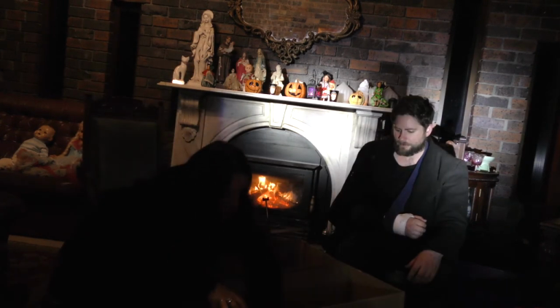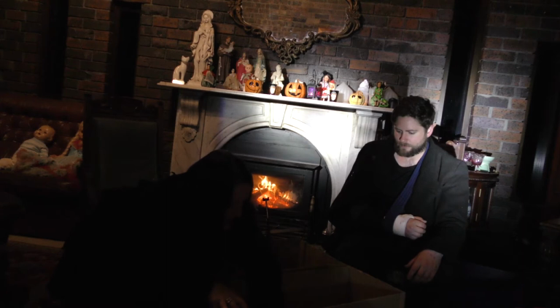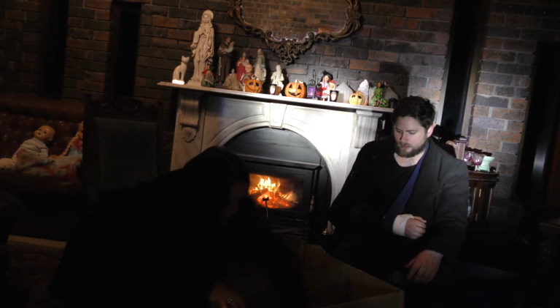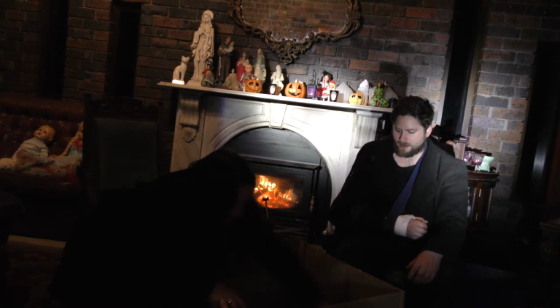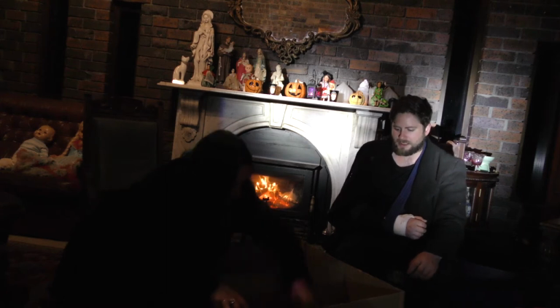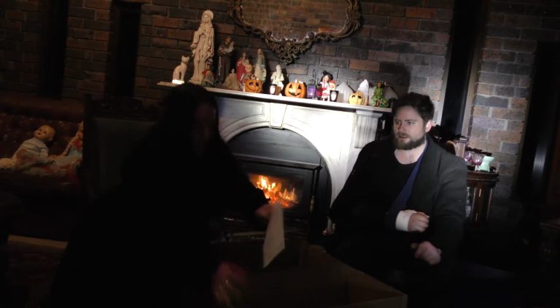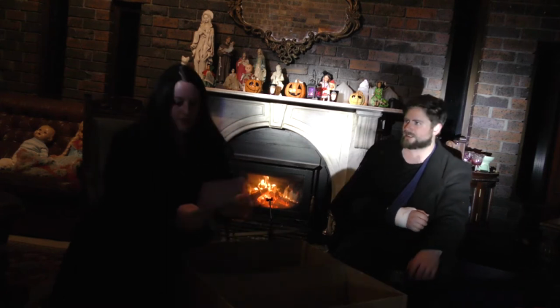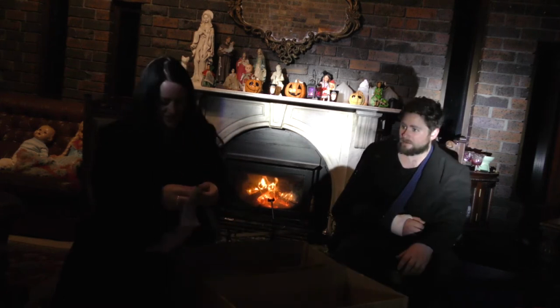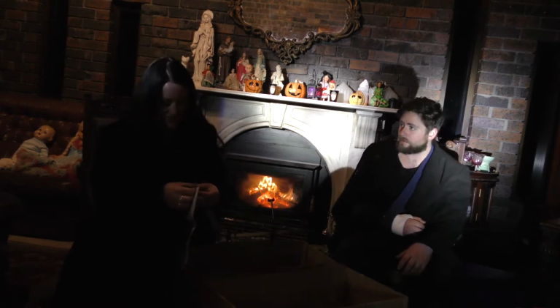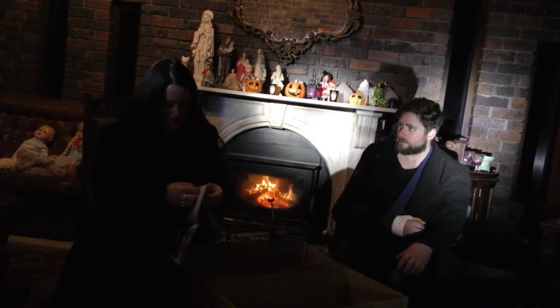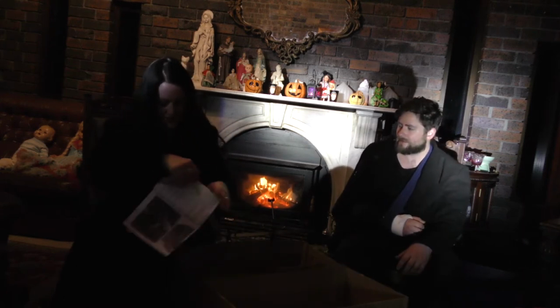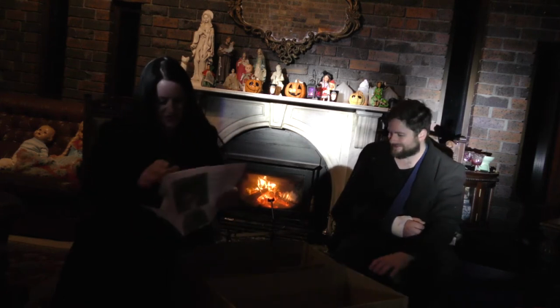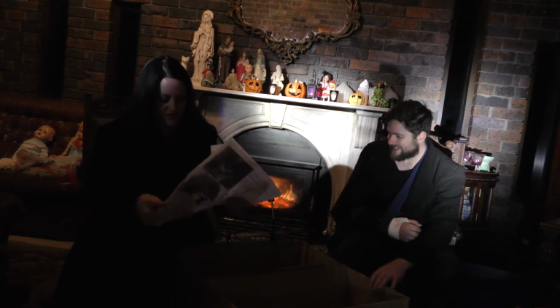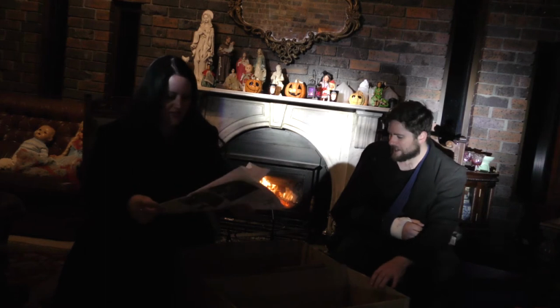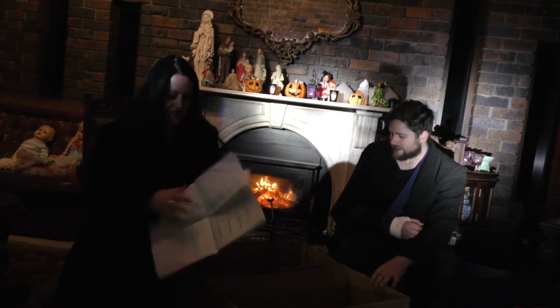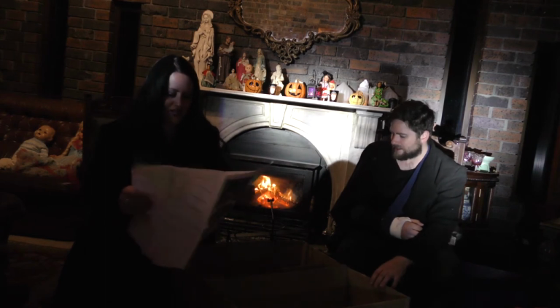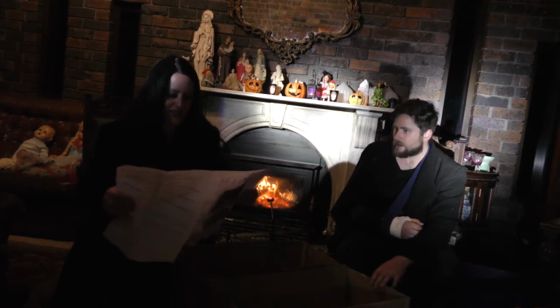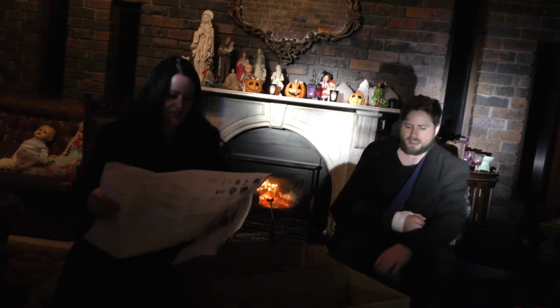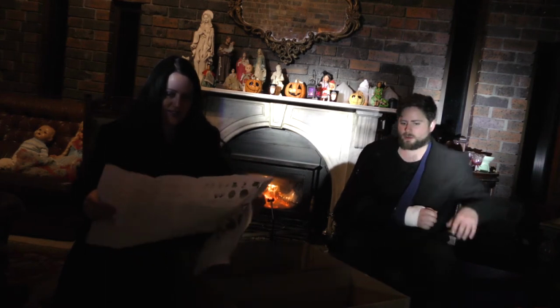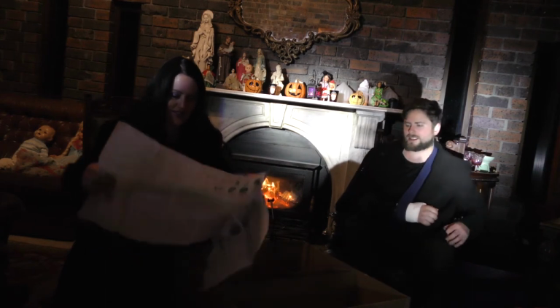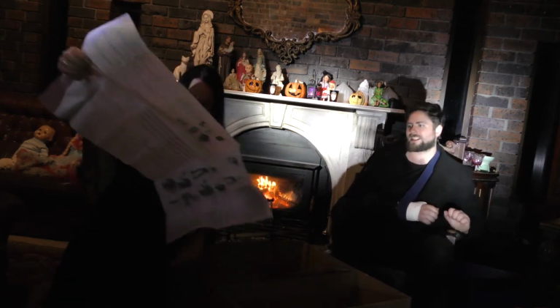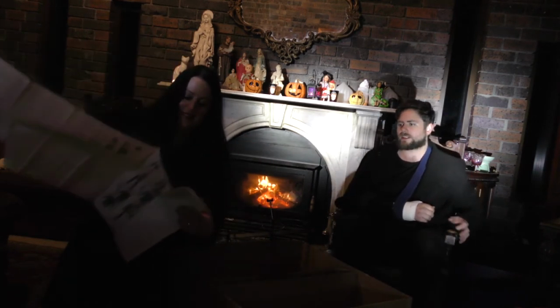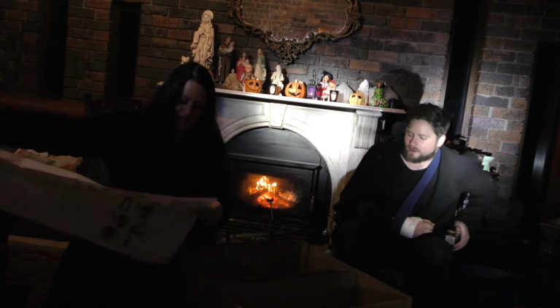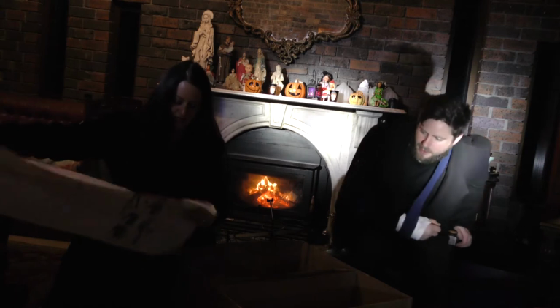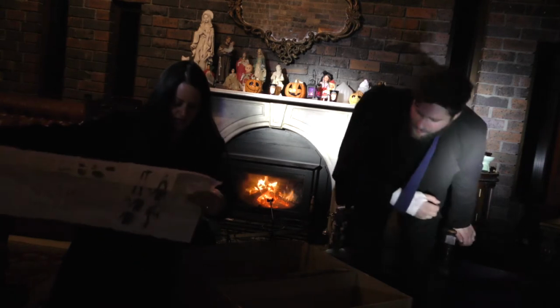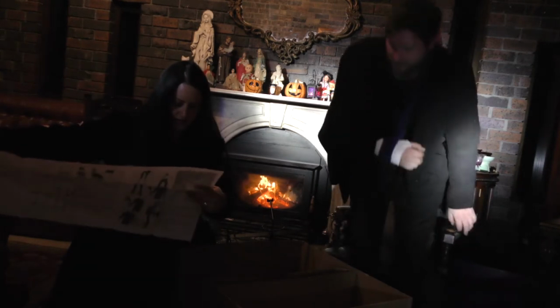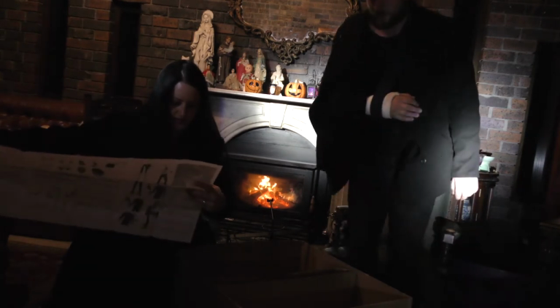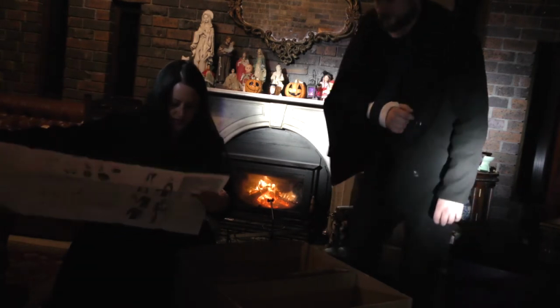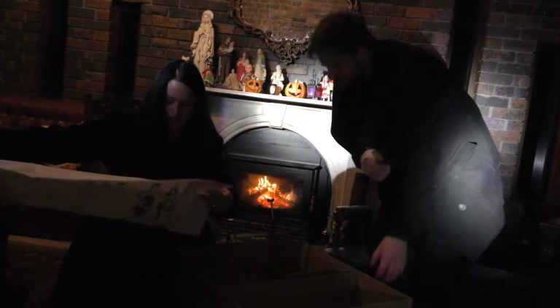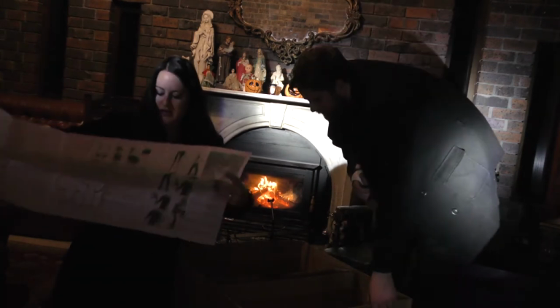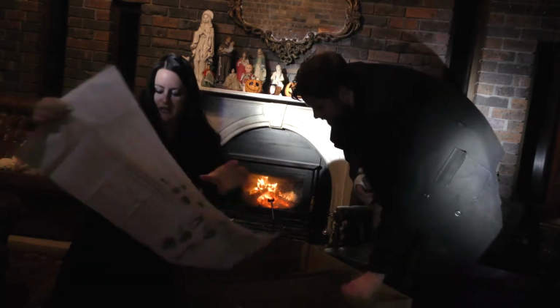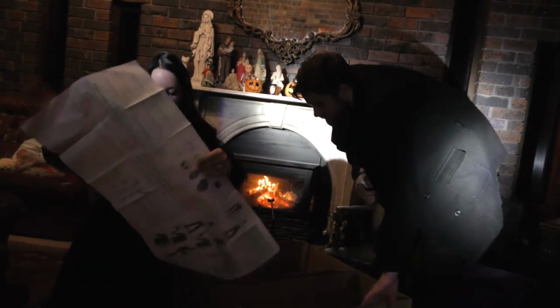Do we need the instructions? Who needs the instructions? No. You want to just wing it? What do you reckon? We'll wing it until we realise we needed the instructions. How about we do that? Alrighty, well I'm leaving this to you.